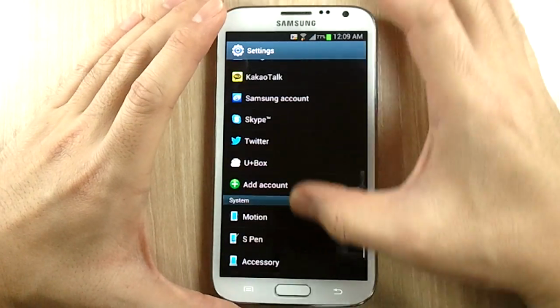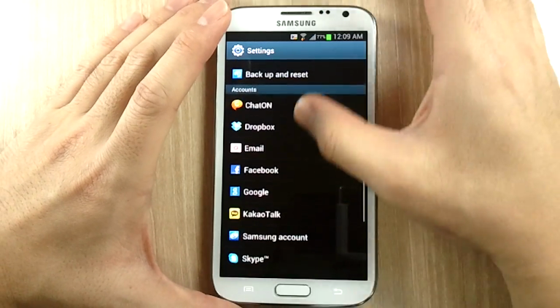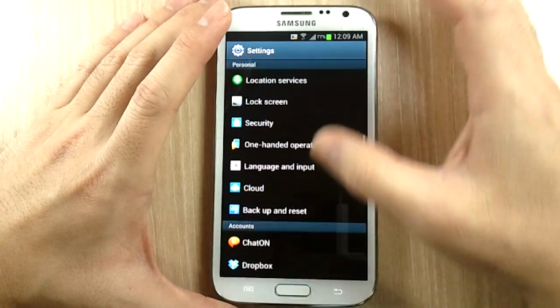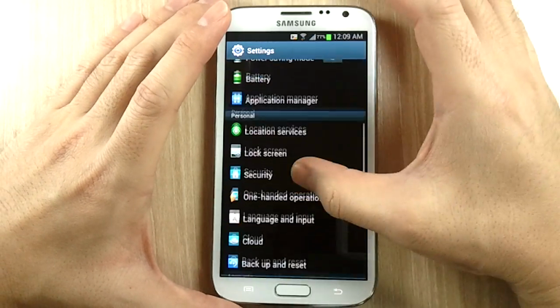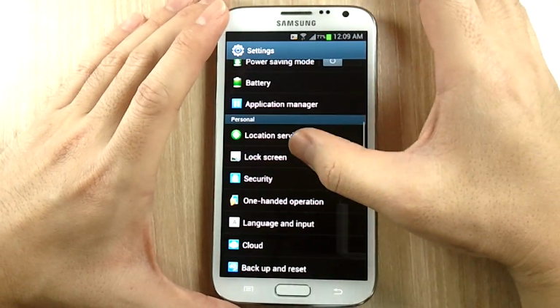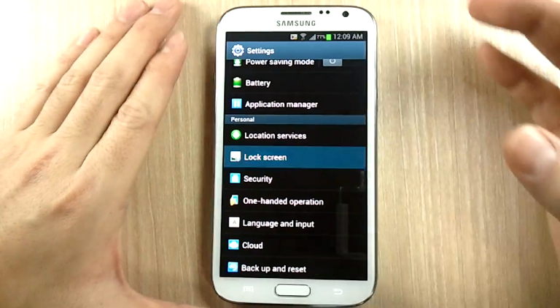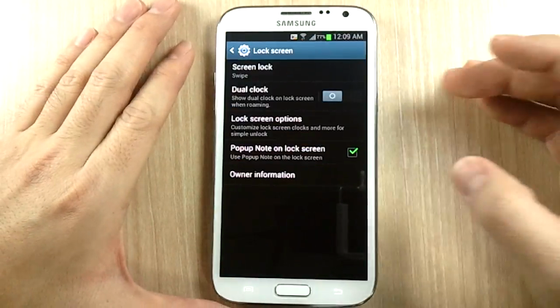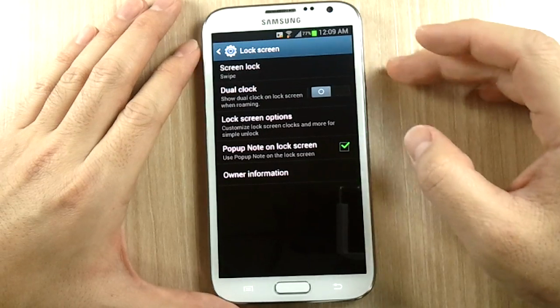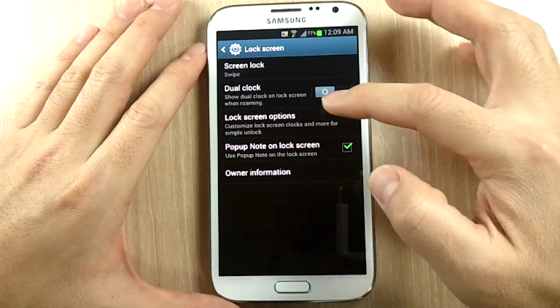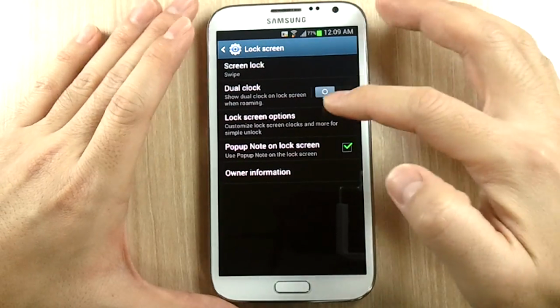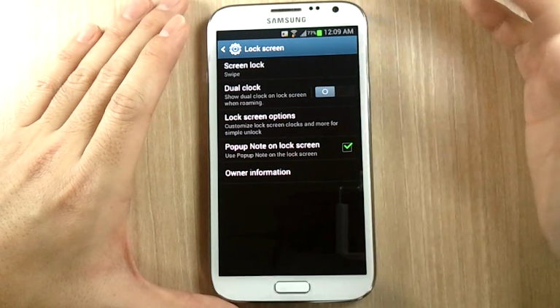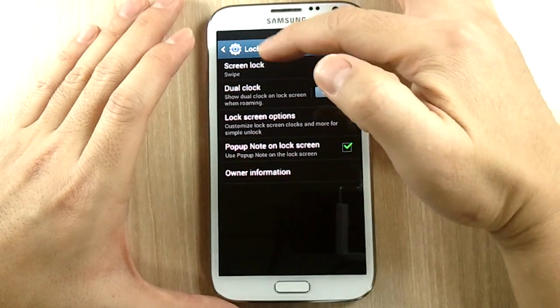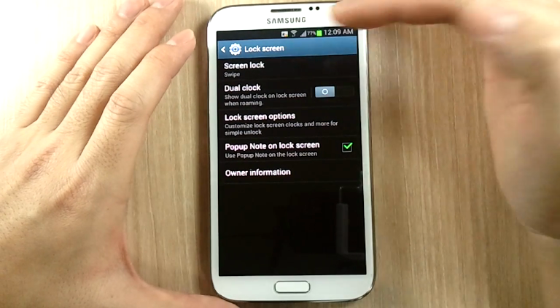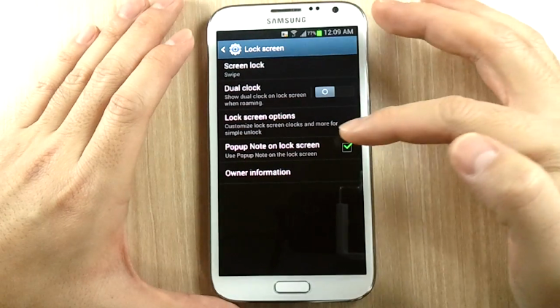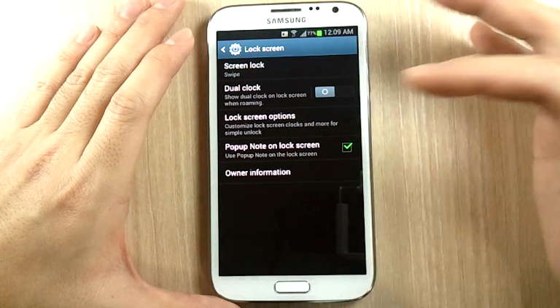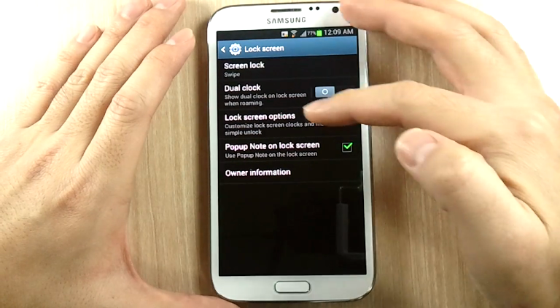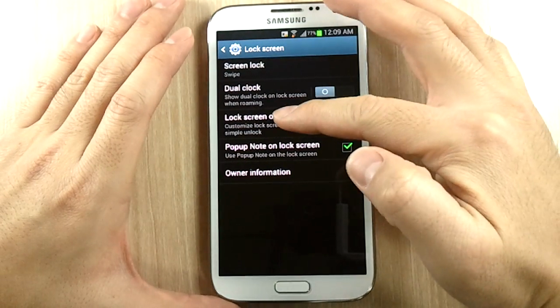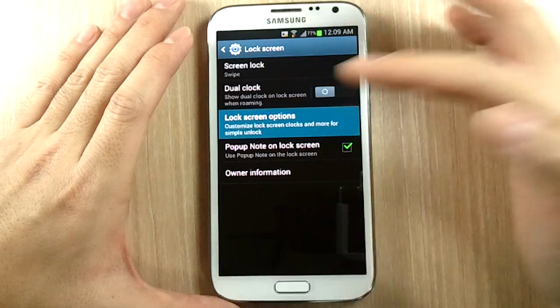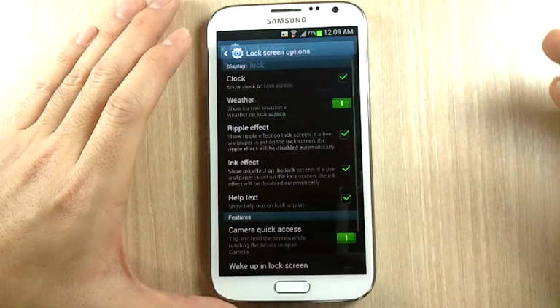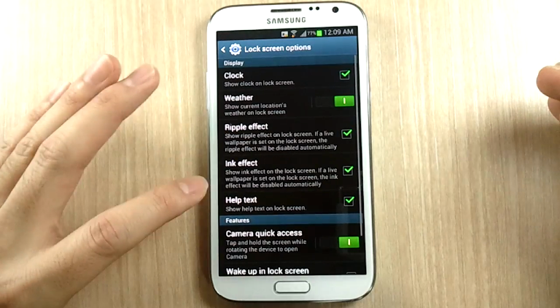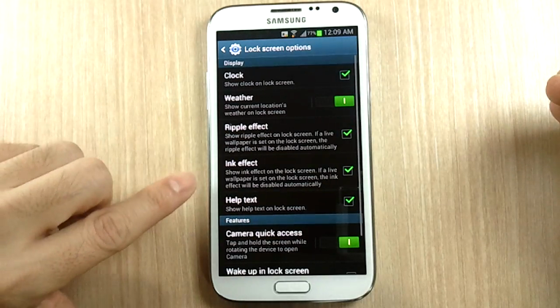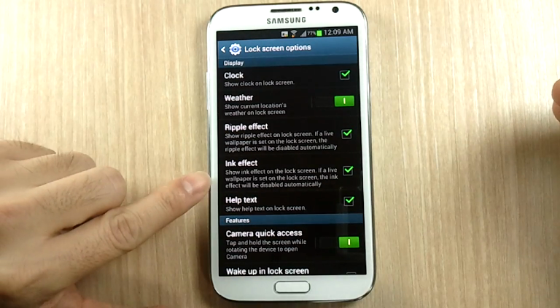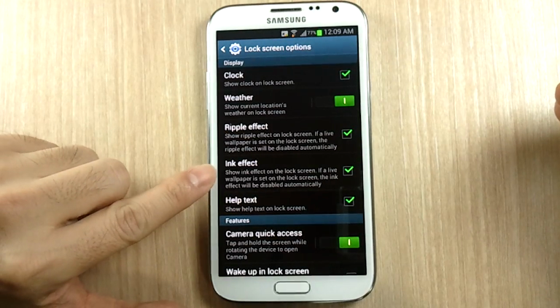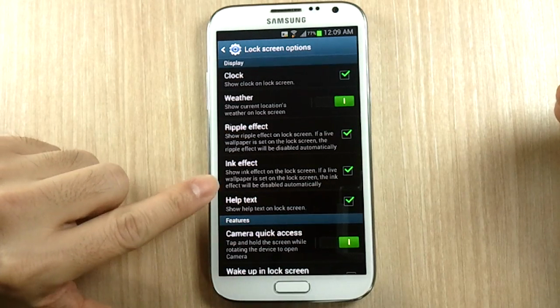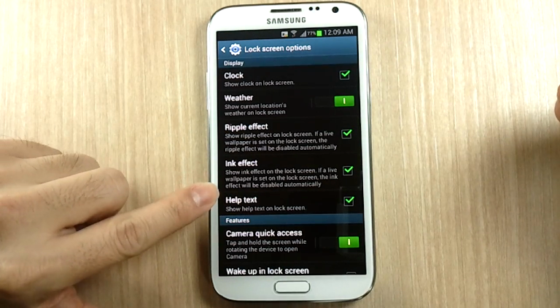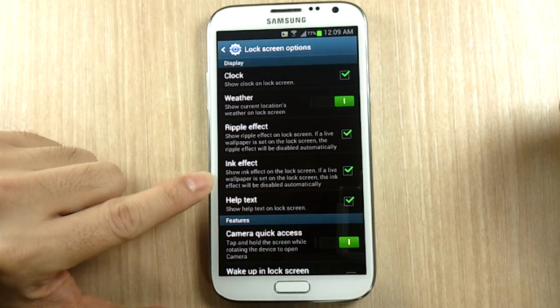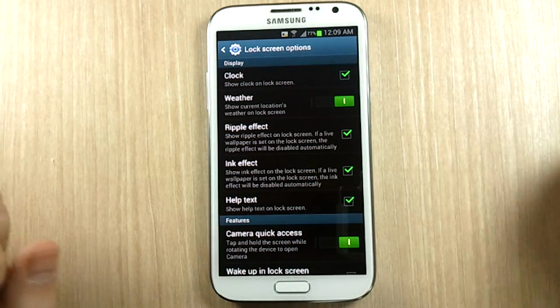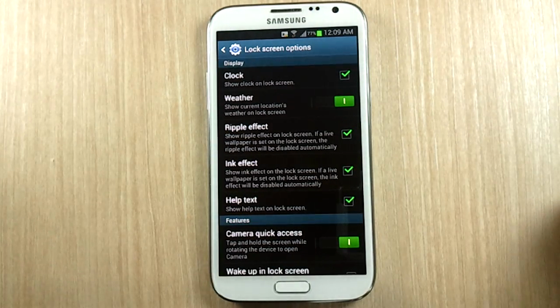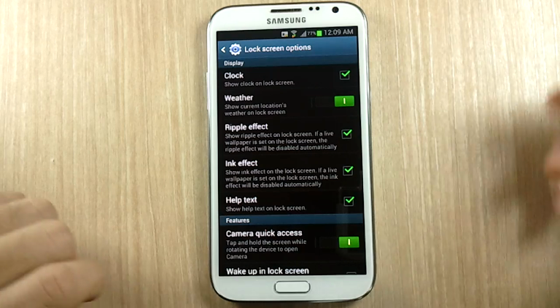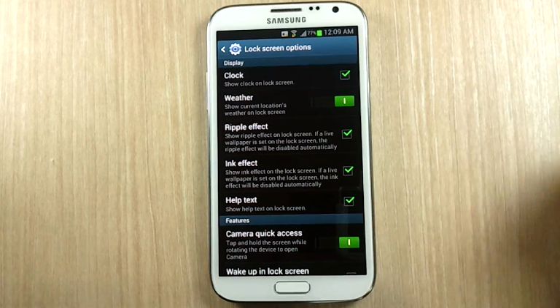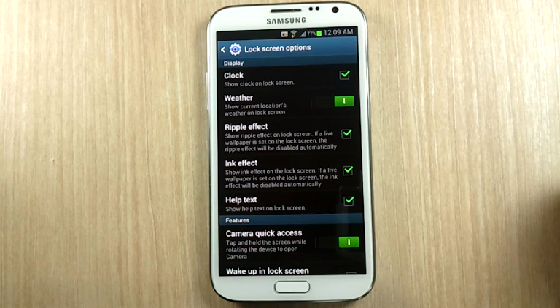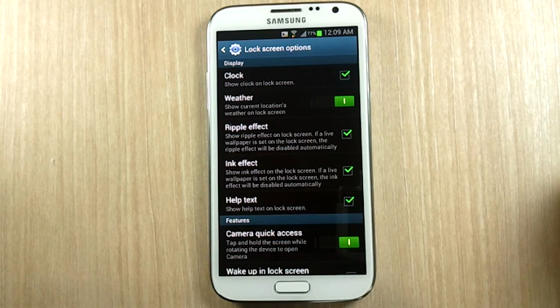Let me show you how to enable it. Go to your lock screen, and under lock screen options — I have the swipe lock screen enabled — you'll find the ink effect option there.